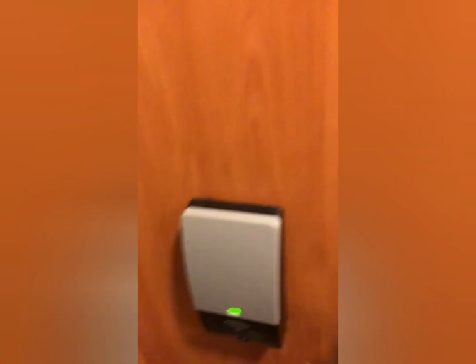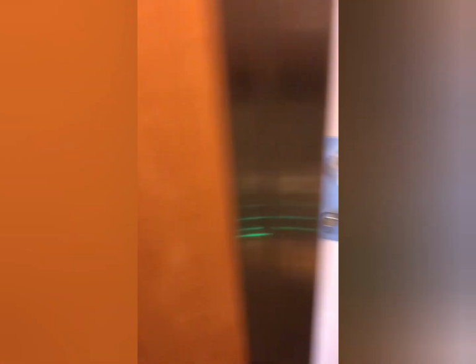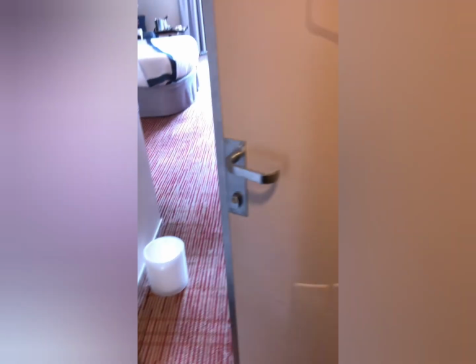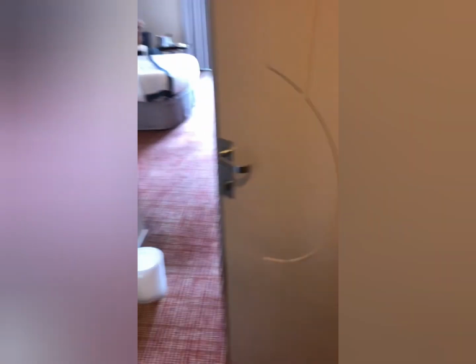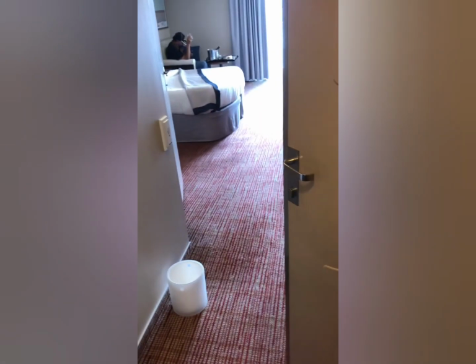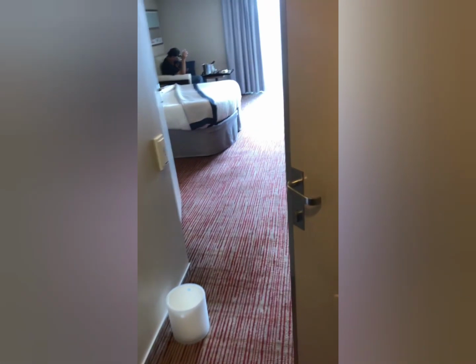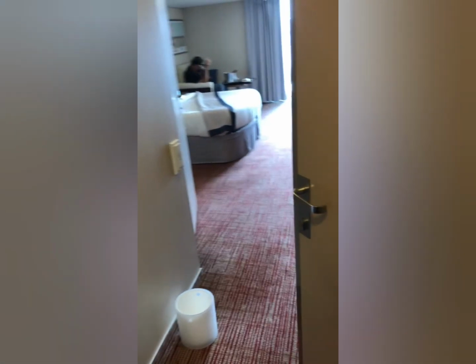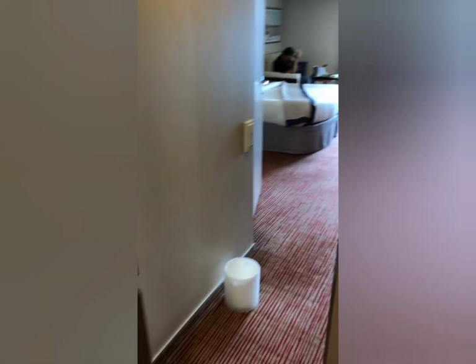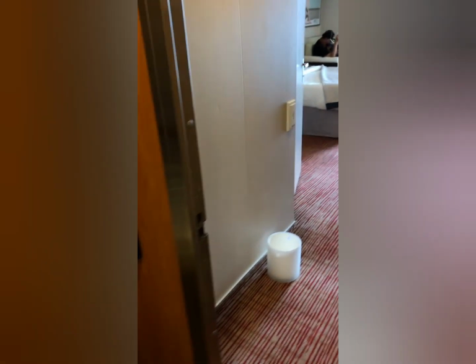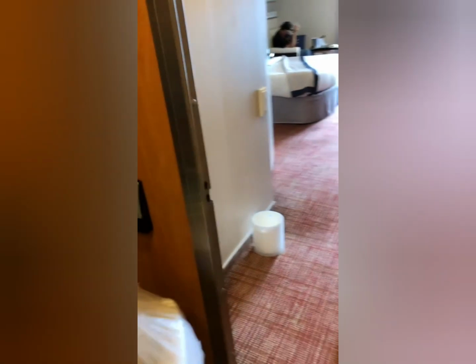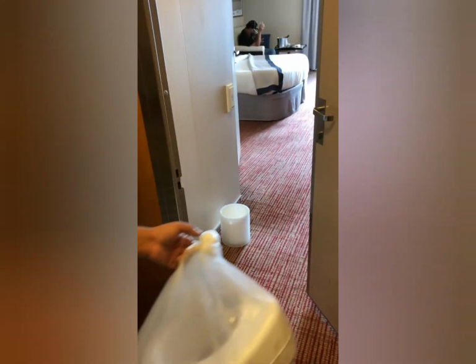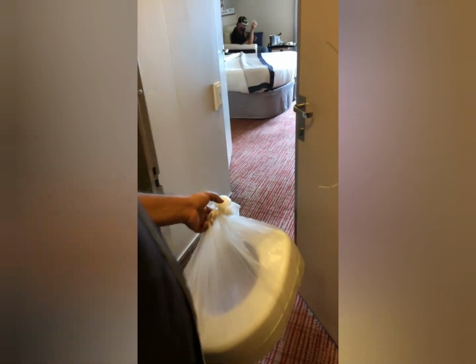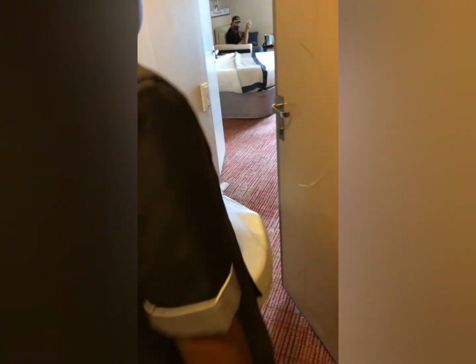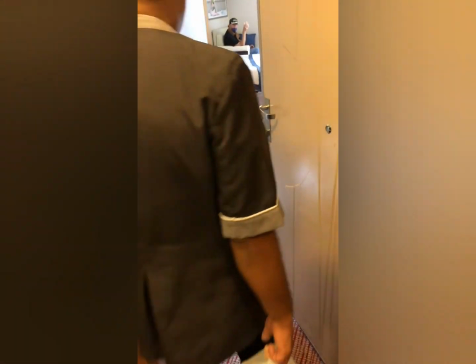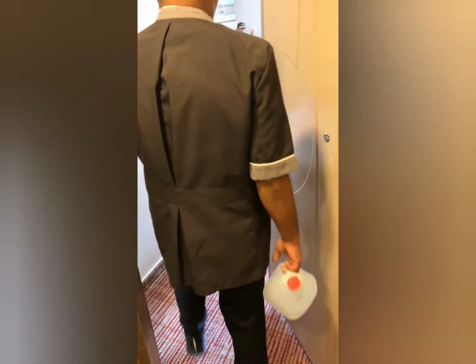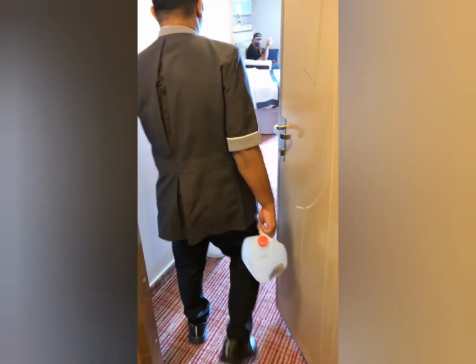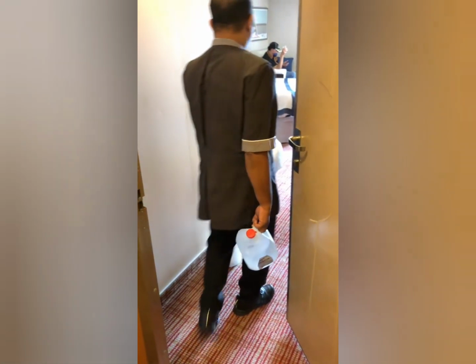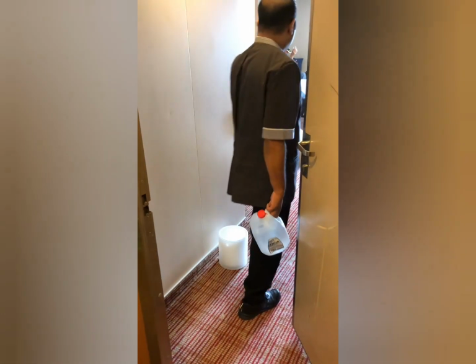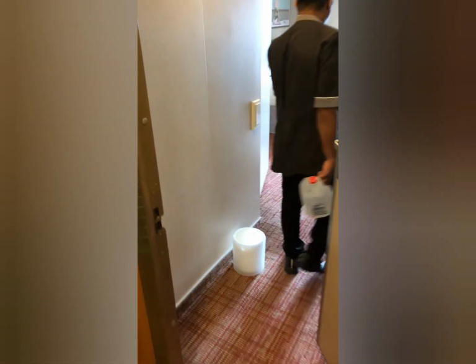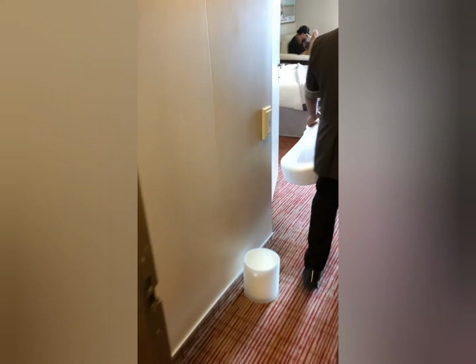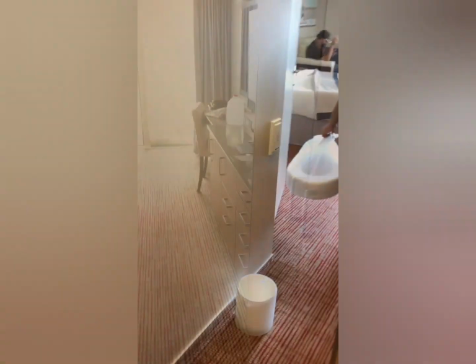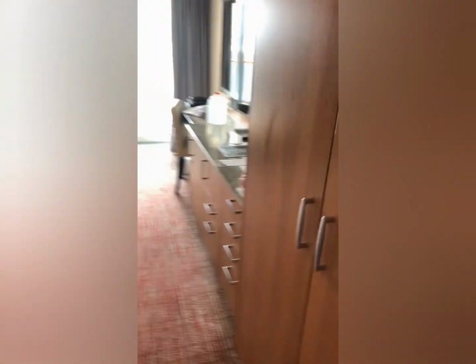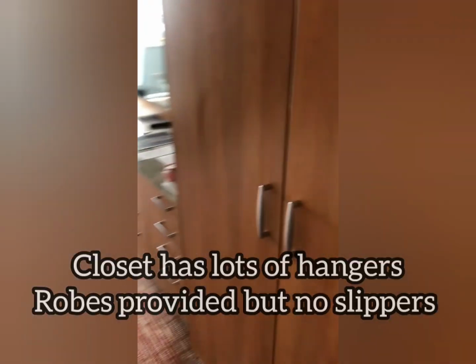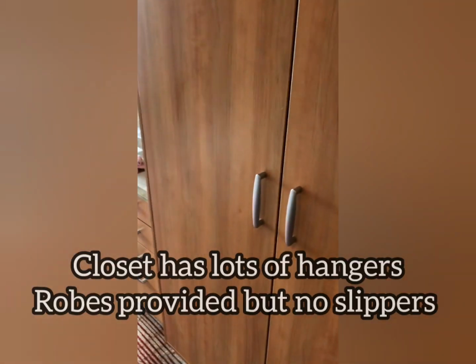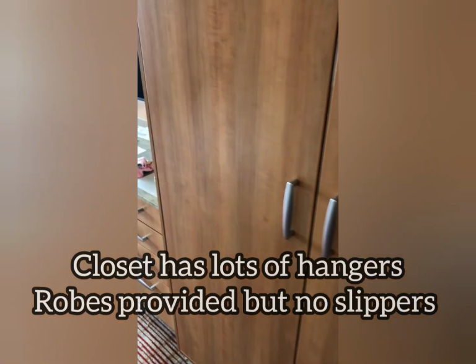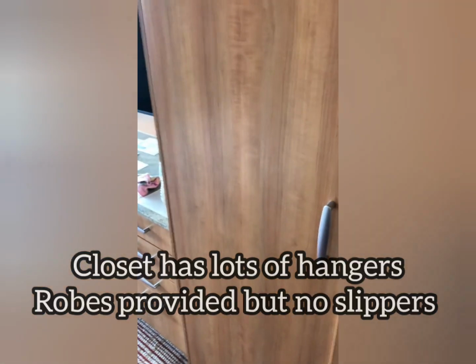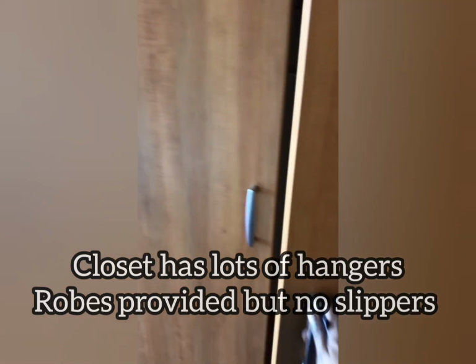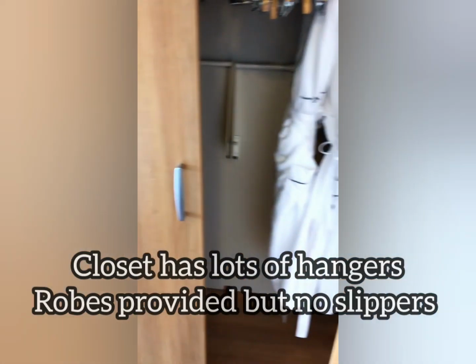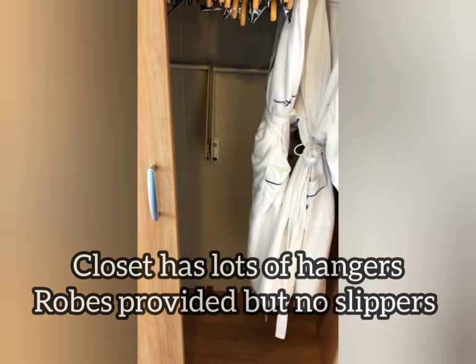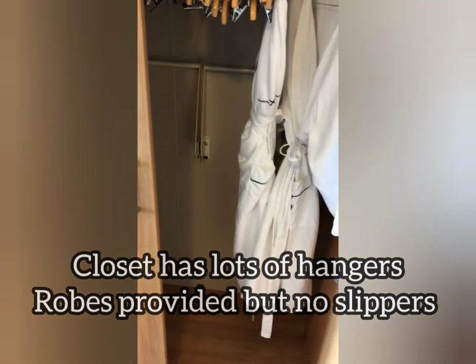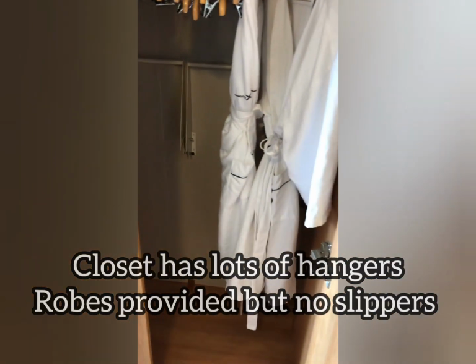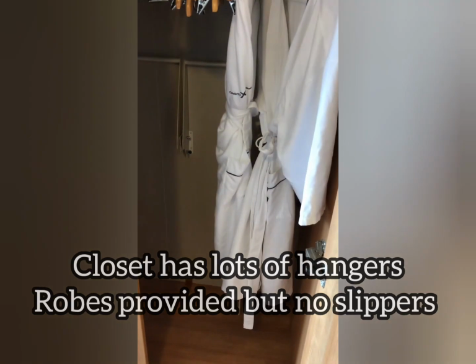We're going to use the key card to enter our room. This is an accessible balcony, so if you have a wheelchair or scooter it sits right behind the door.